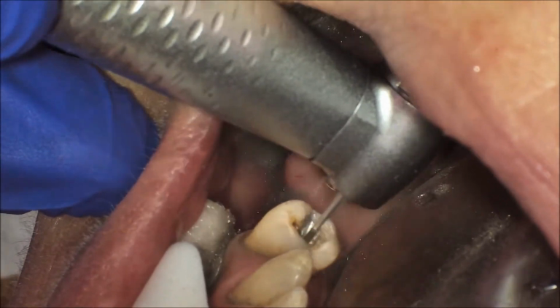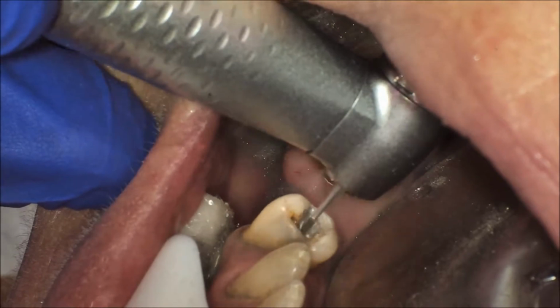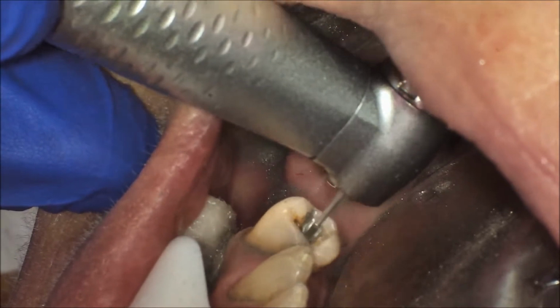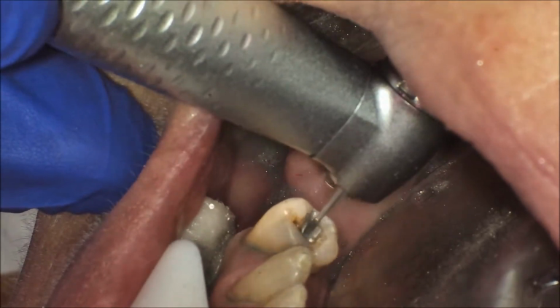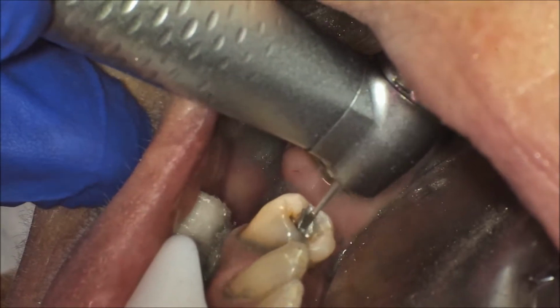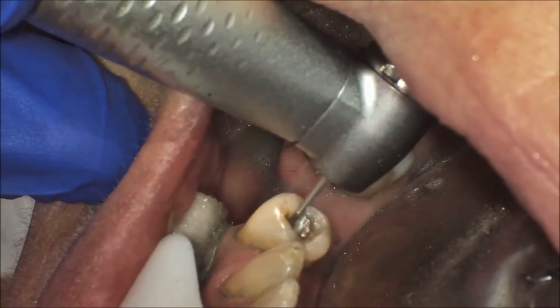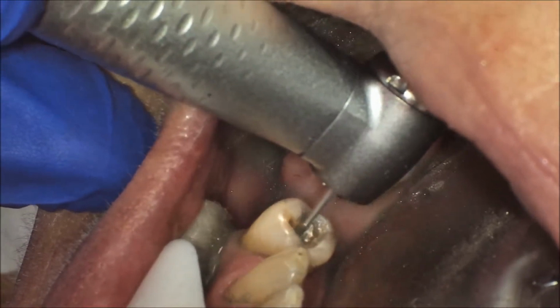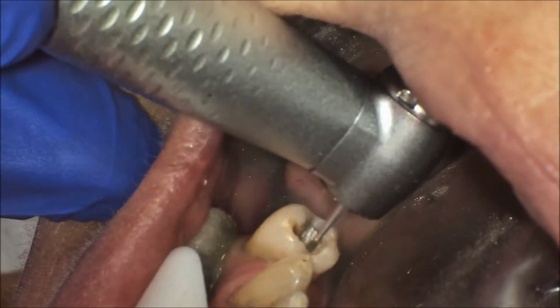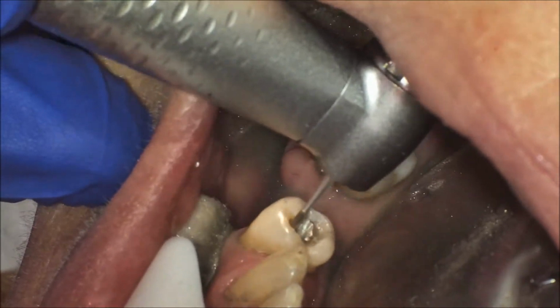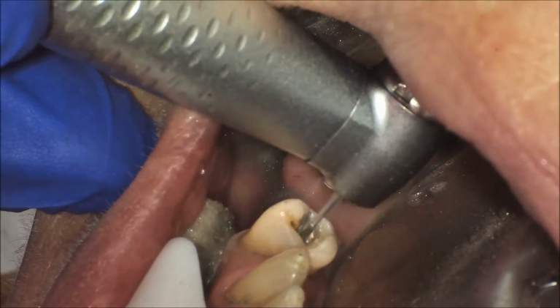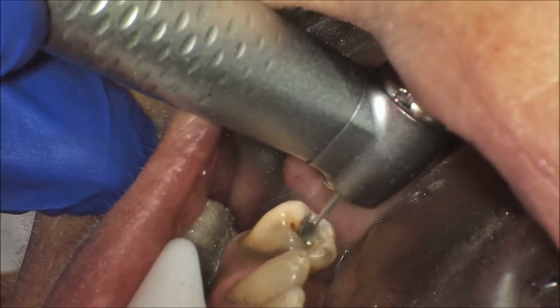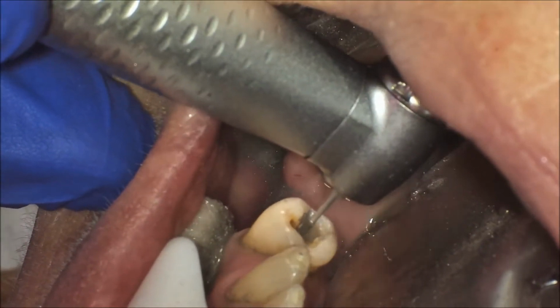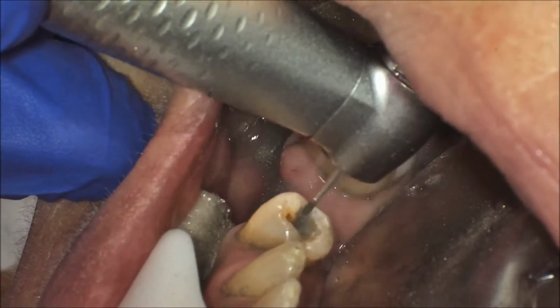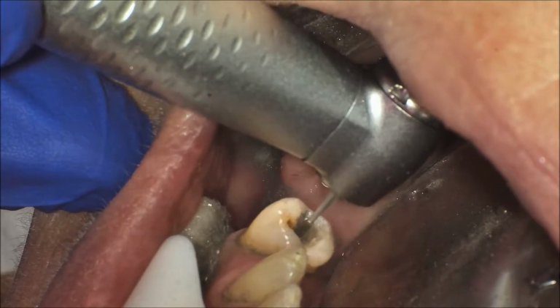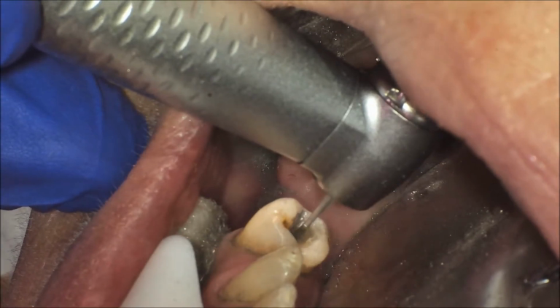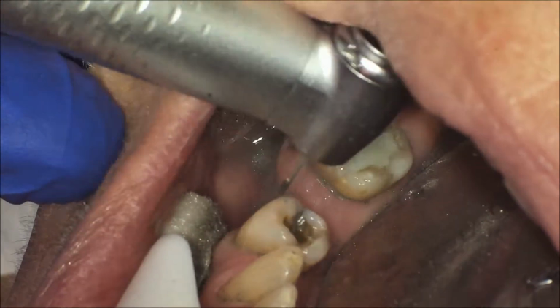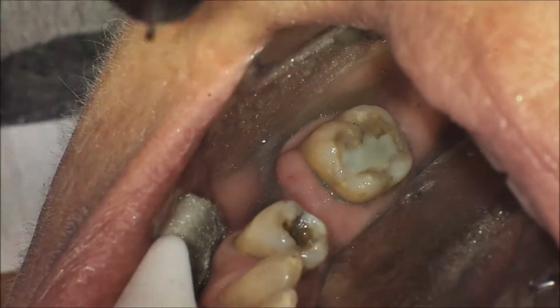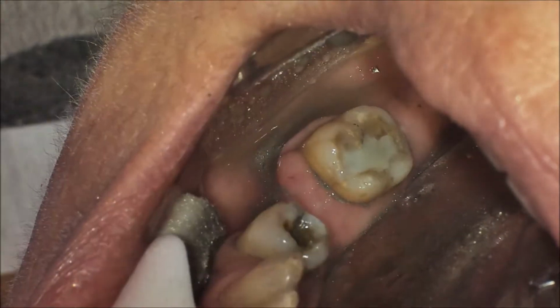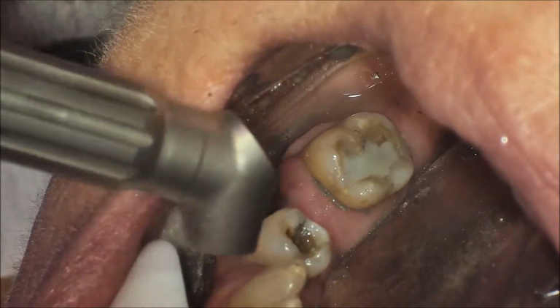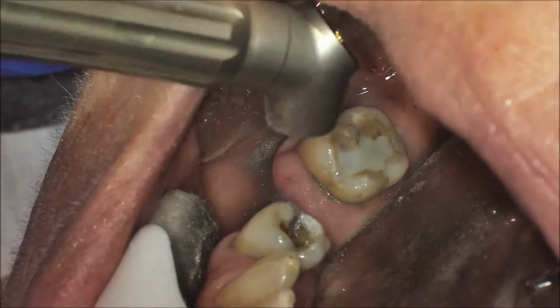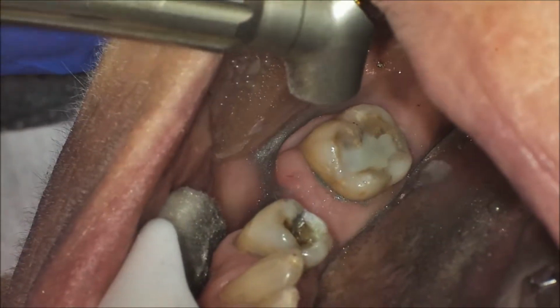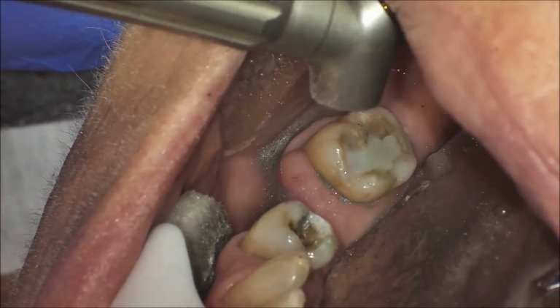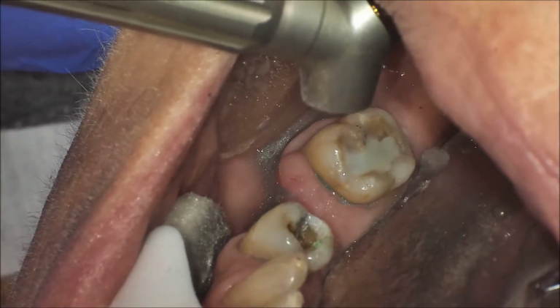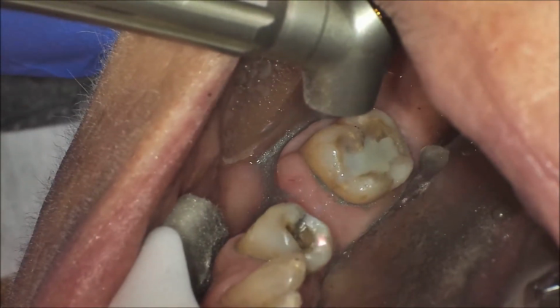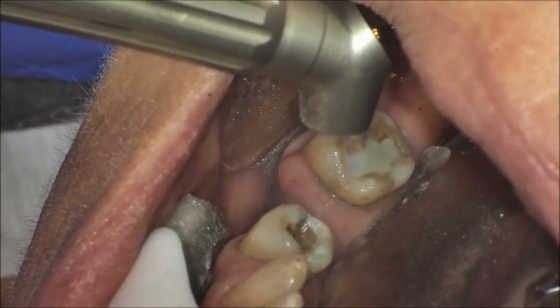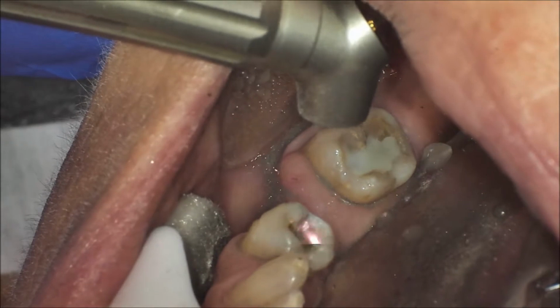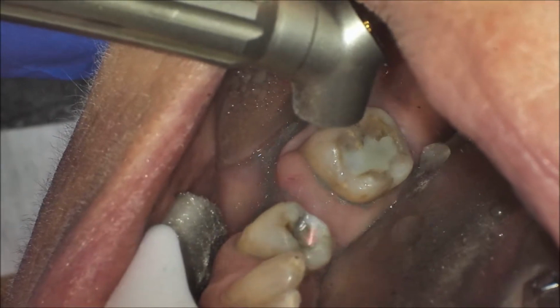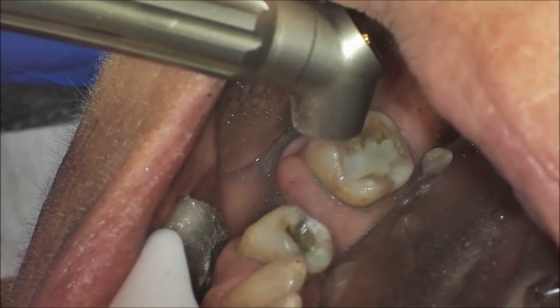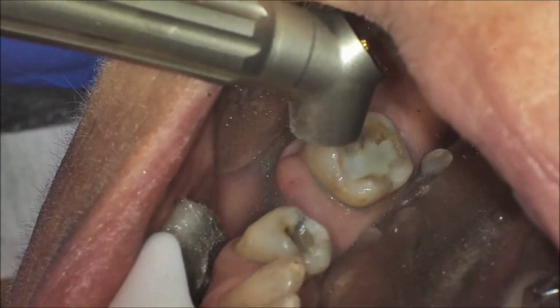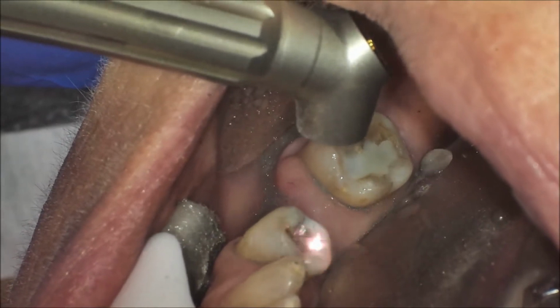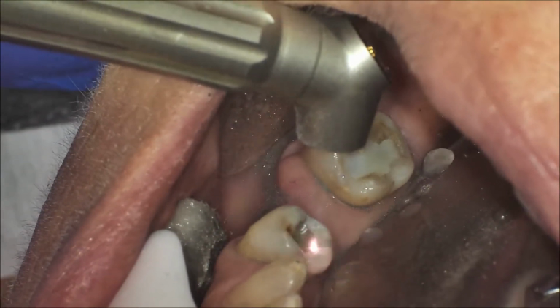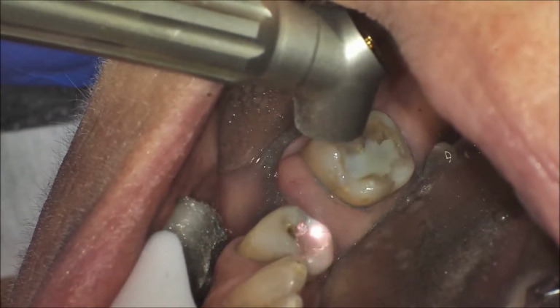The high-speed drill was used to break up and remove the amalgam. Then Silea was used to refine the prep and excavate the decay. Finally, the new composite restoration was placed.